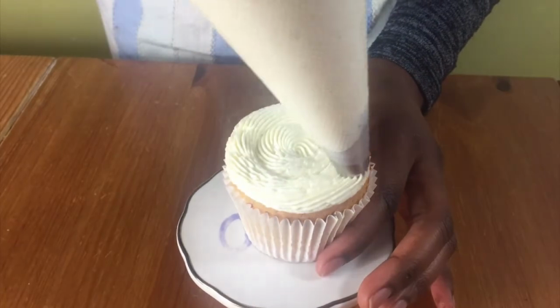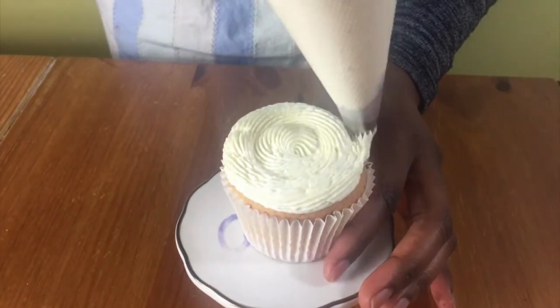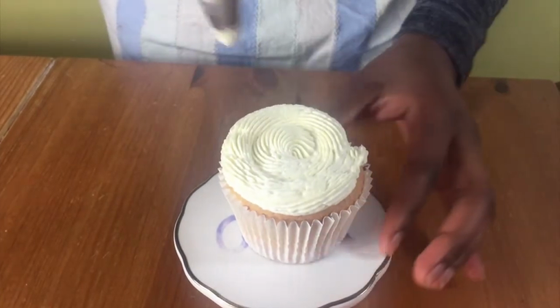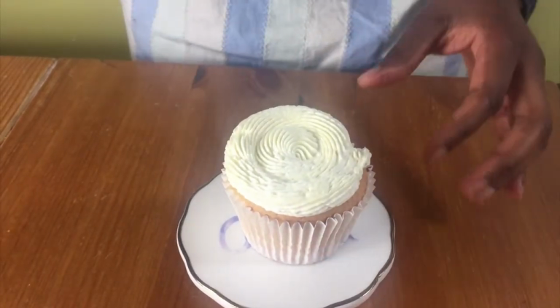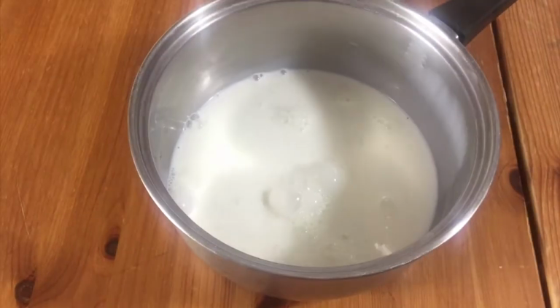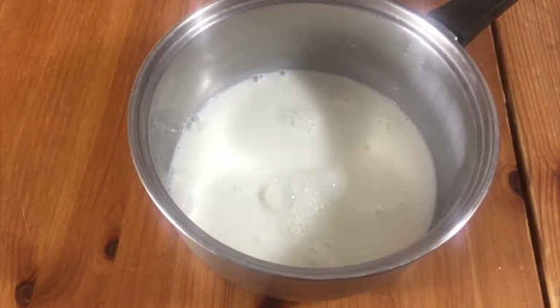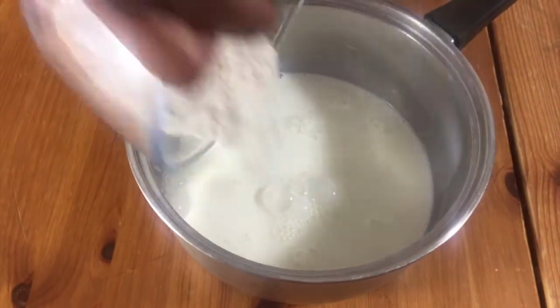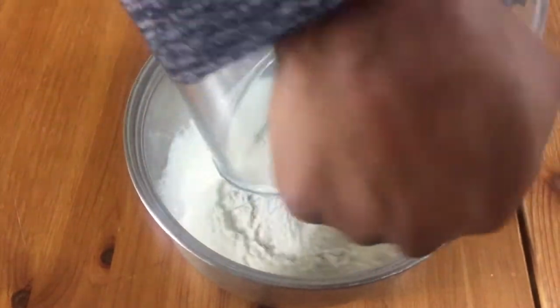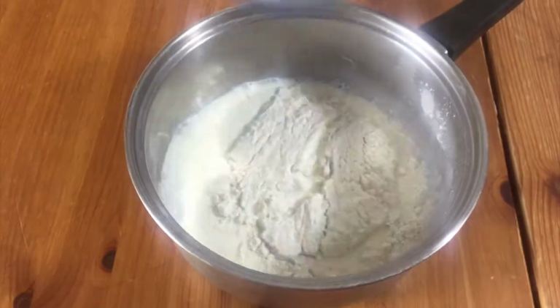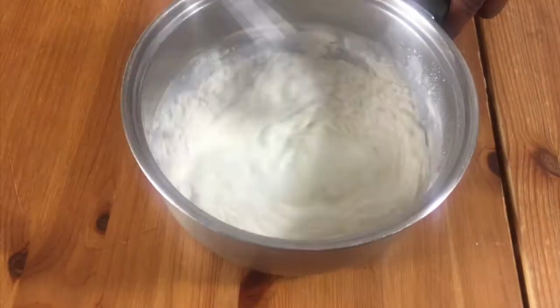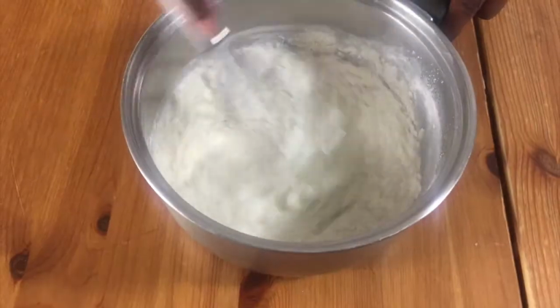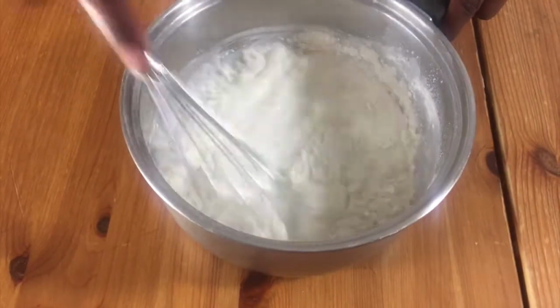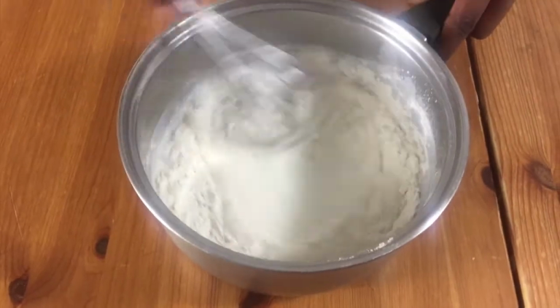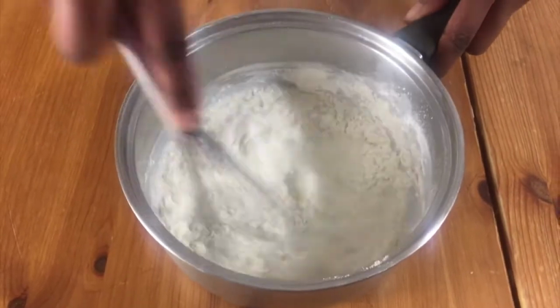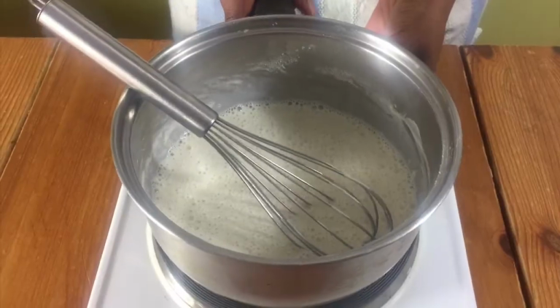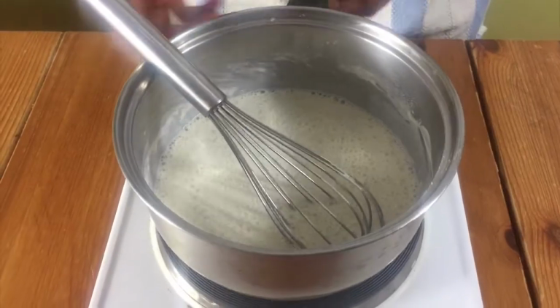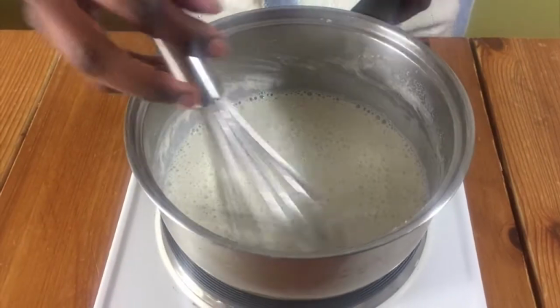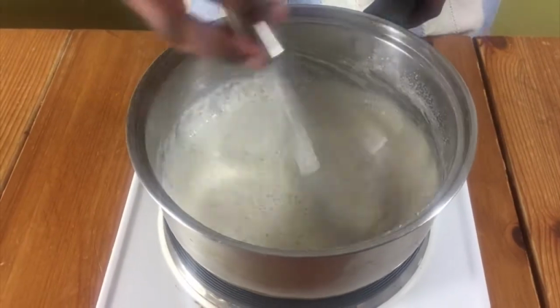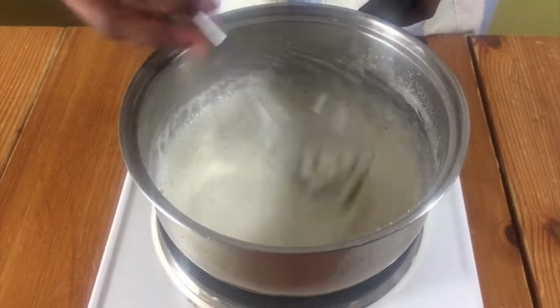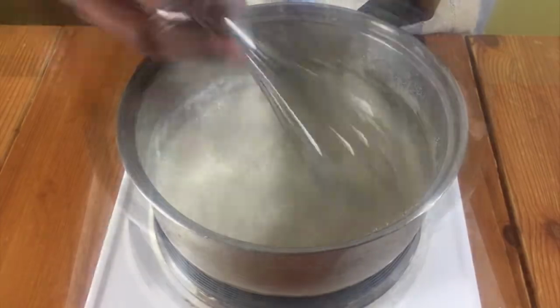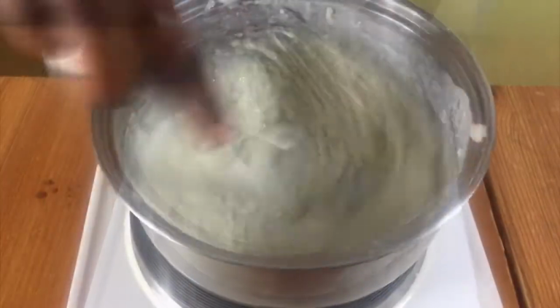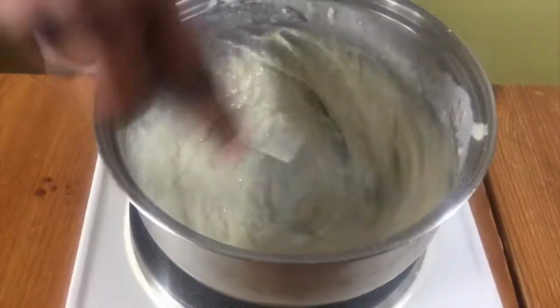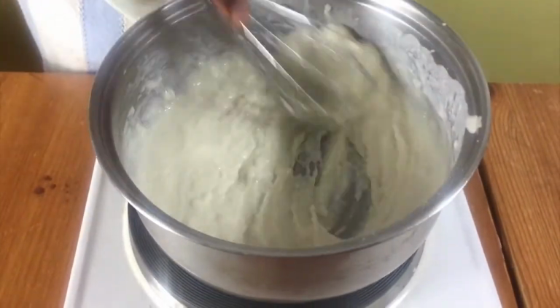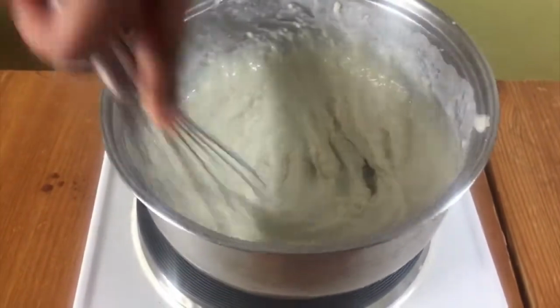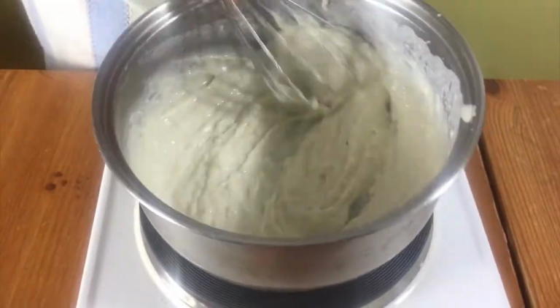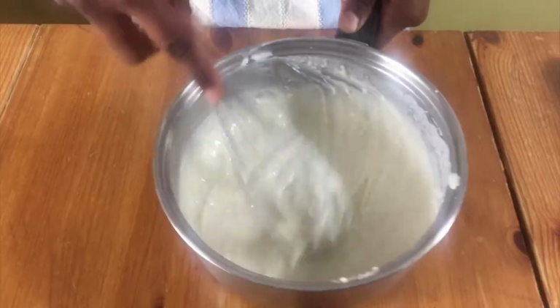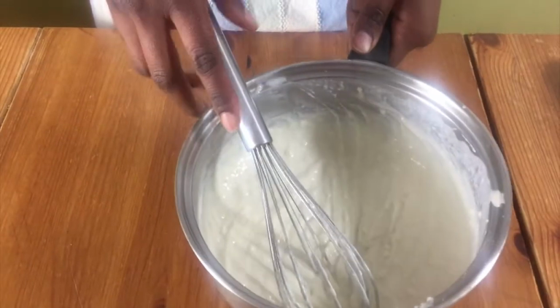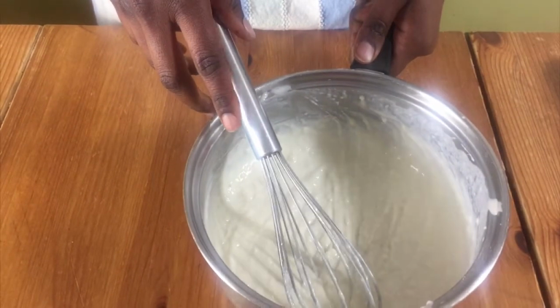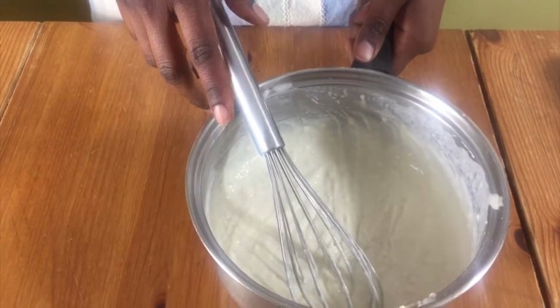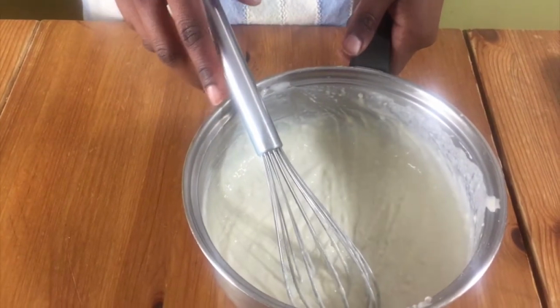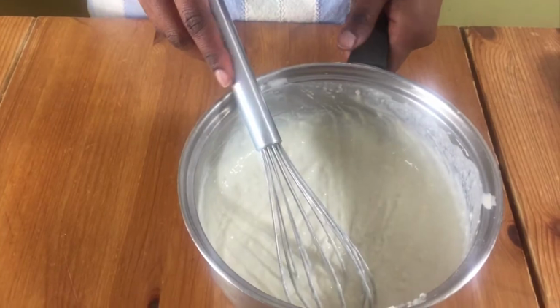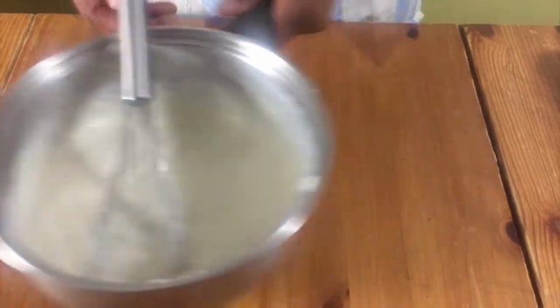You start off by putting milk in a pot, add in your flour and whisk this until there are no lumps. Put this on a medium heat and stir until it's nice and thick and smooth. When this is ready put it to one side and leave to cool completely.